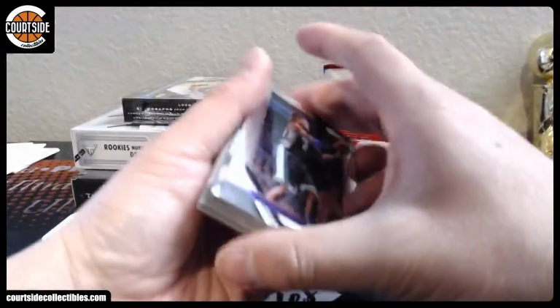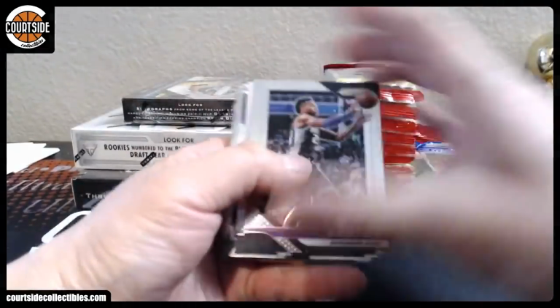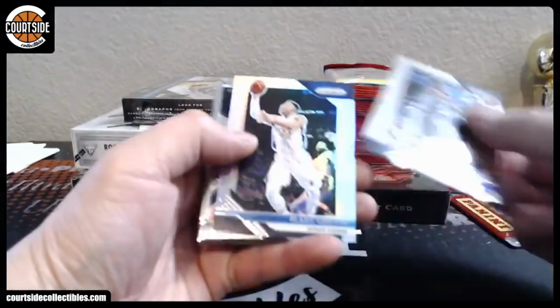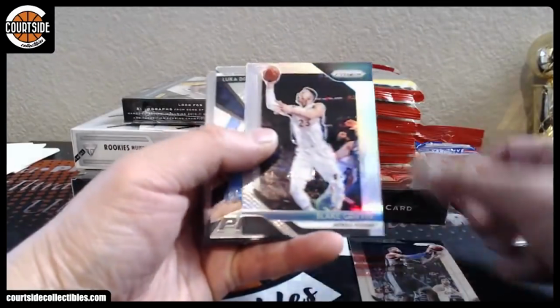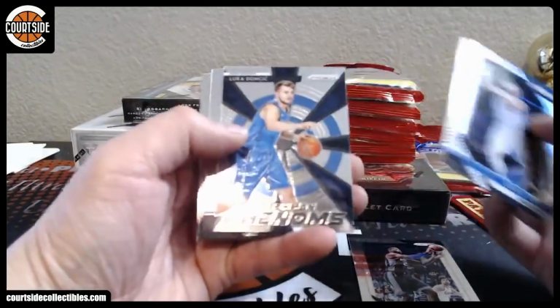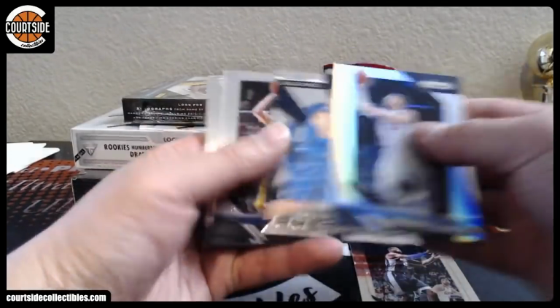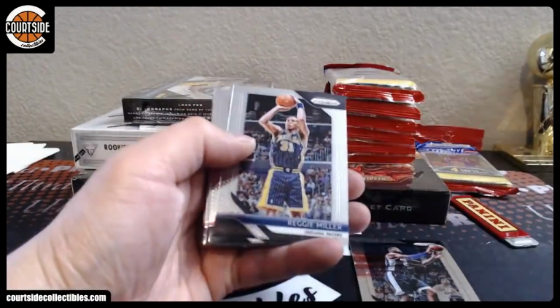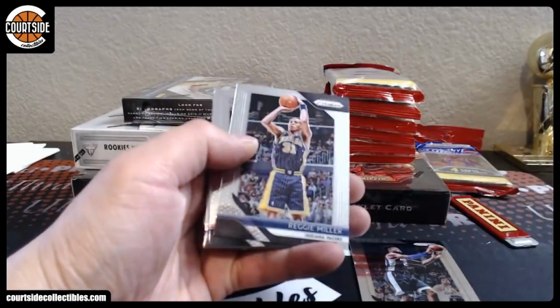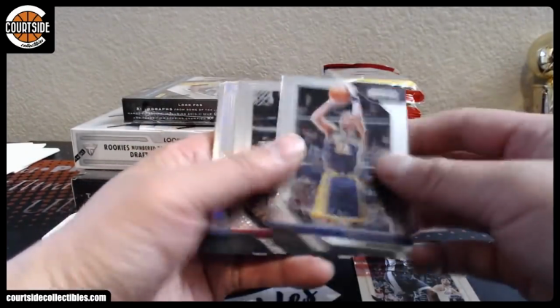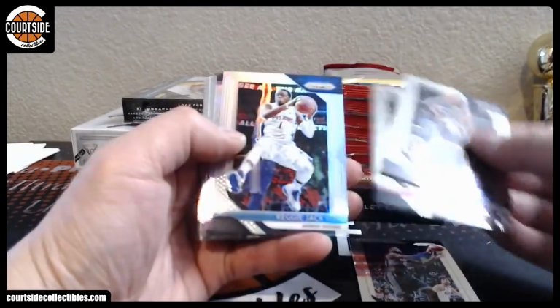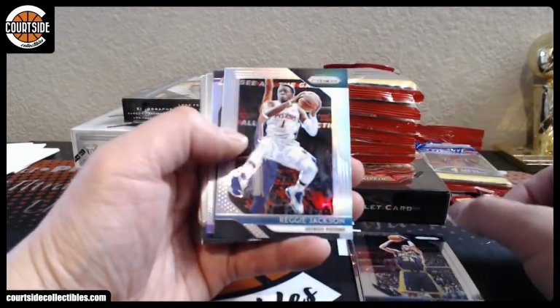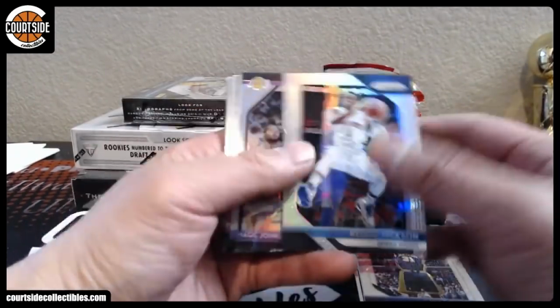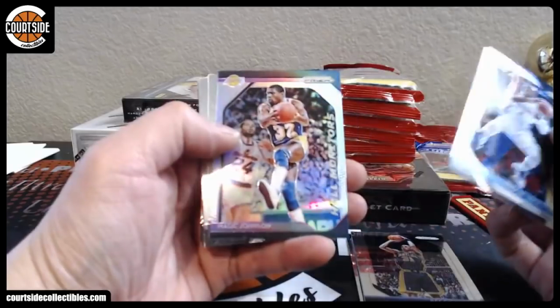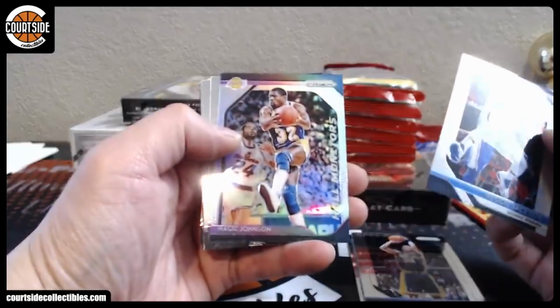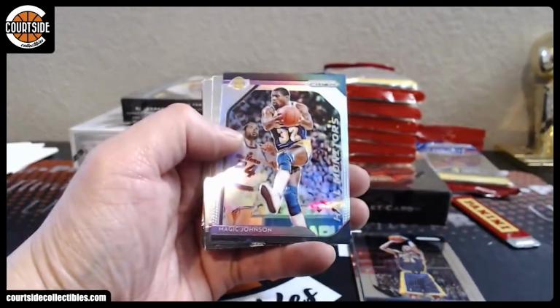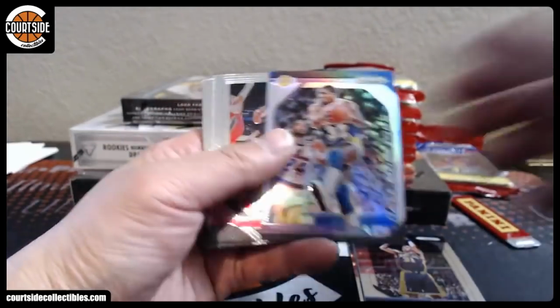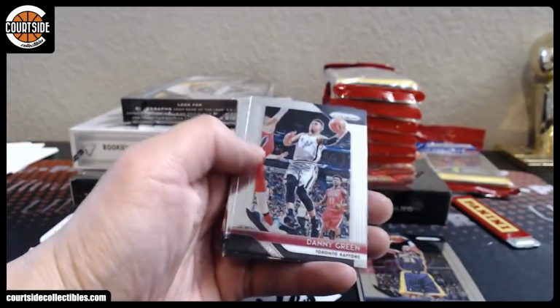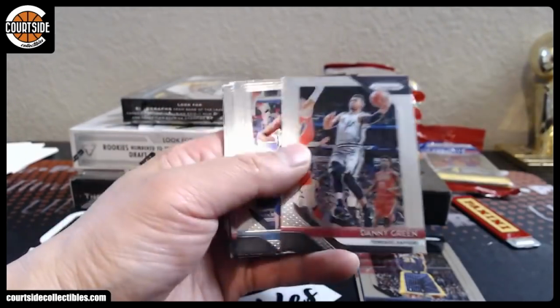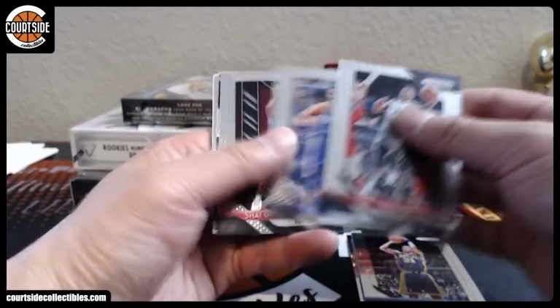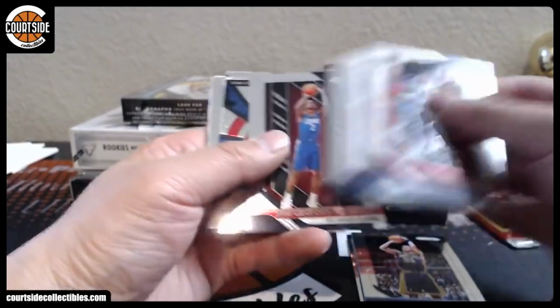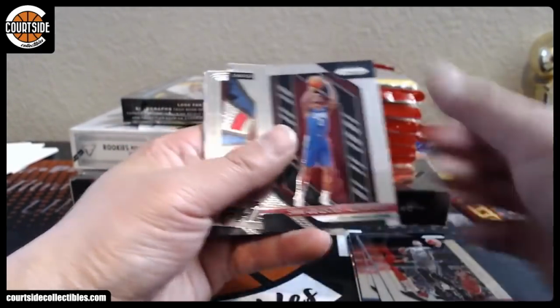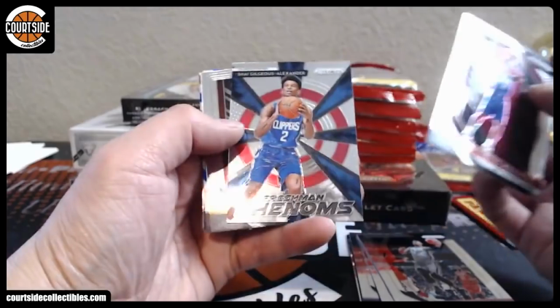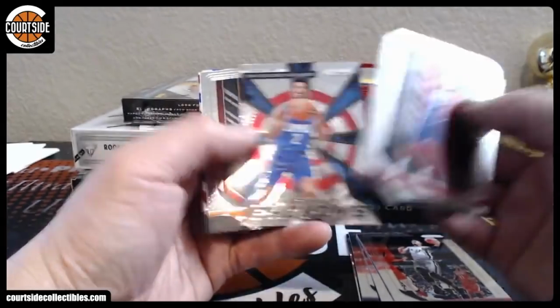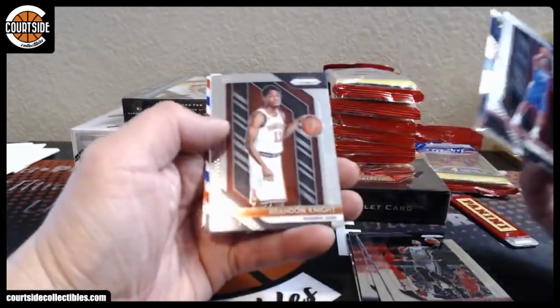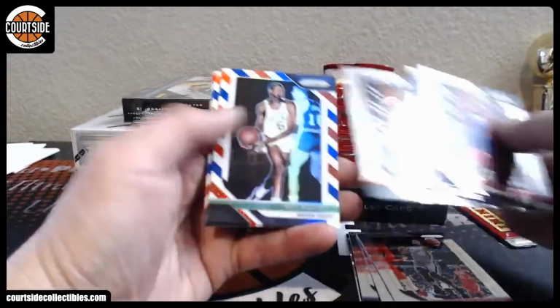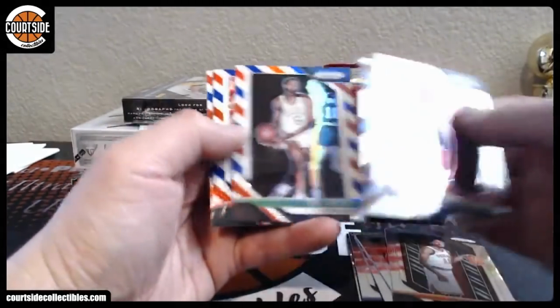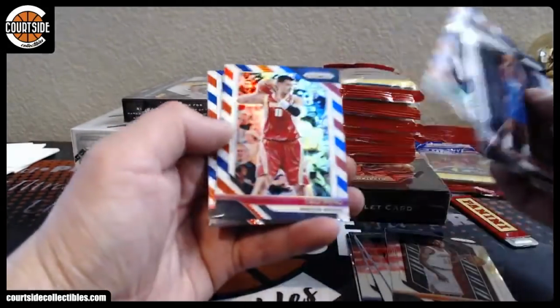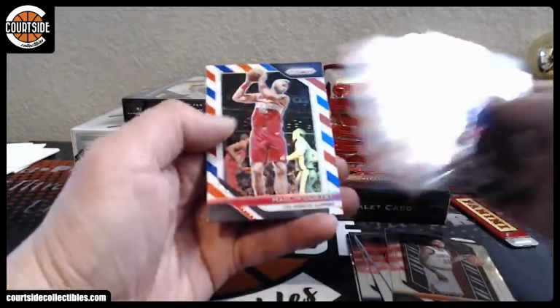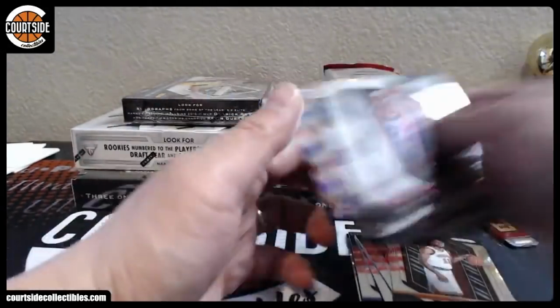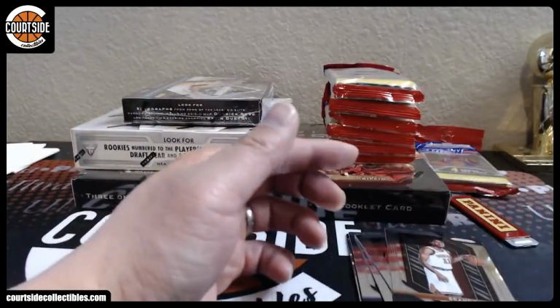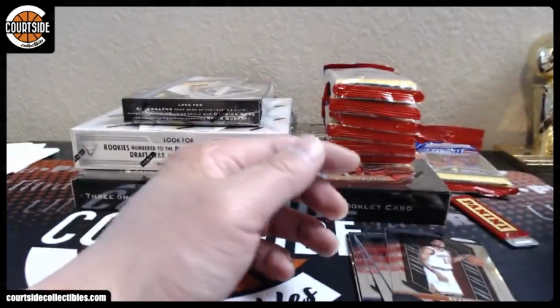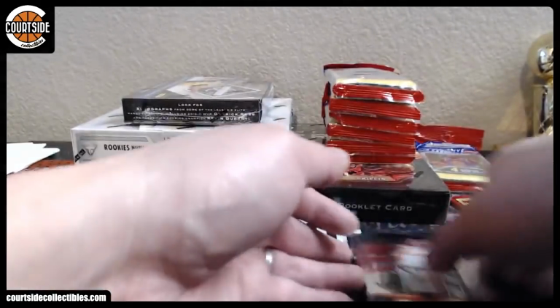All right, we have Blake Griffin, Luka insert, Silver, Silver Reggie Jackson, Magic Johnson Silver, Shai Gilgeous-Alexander, Shai Gilgeous-Alexander, Bill Russell, Yao Ming, Marcin Gortat.